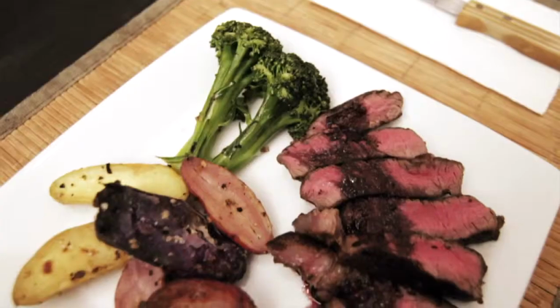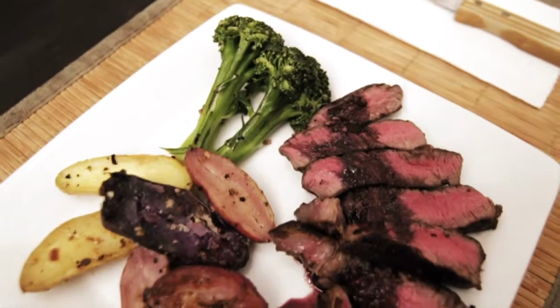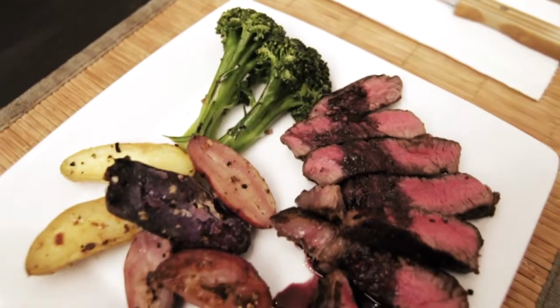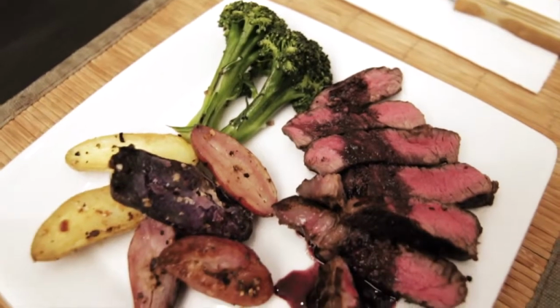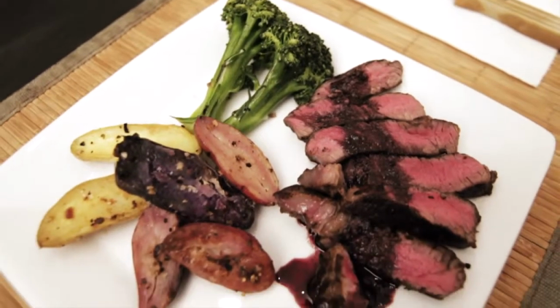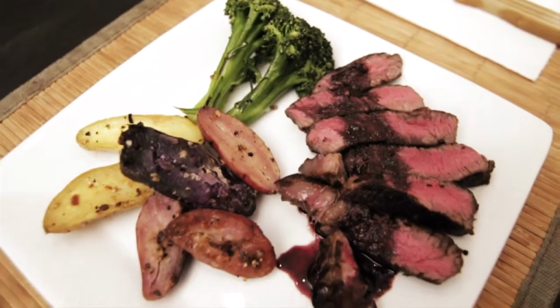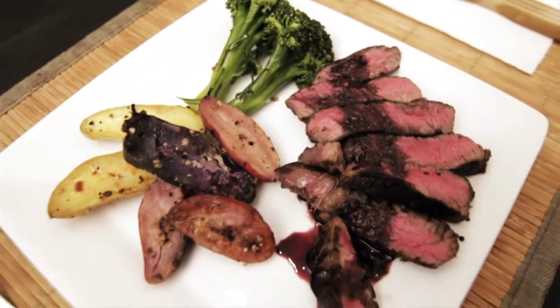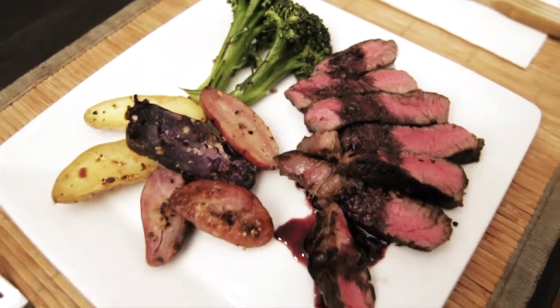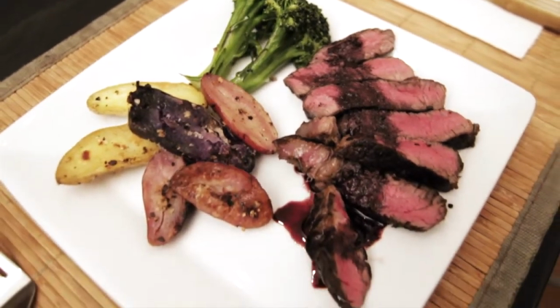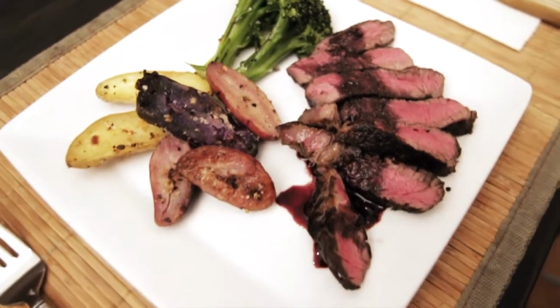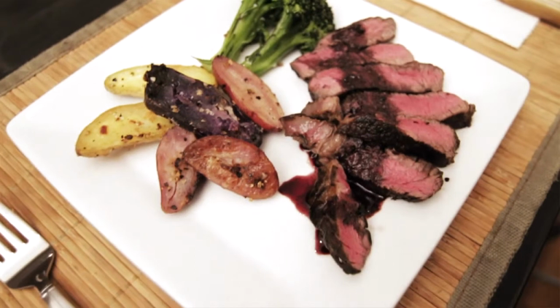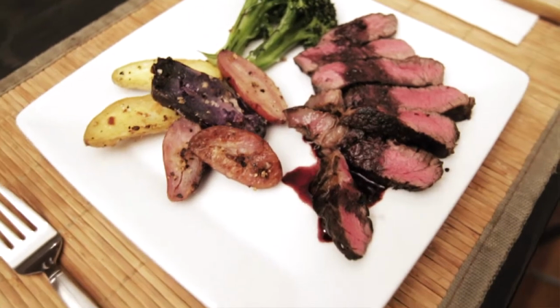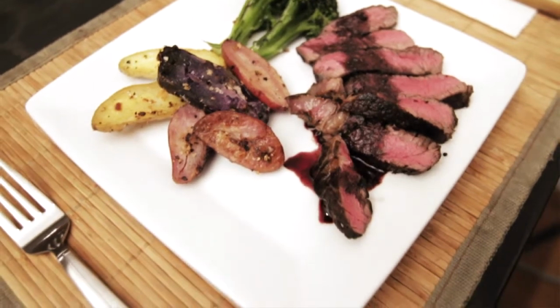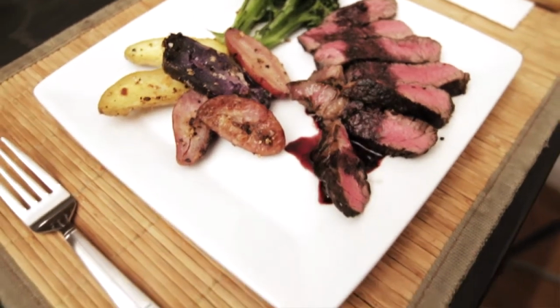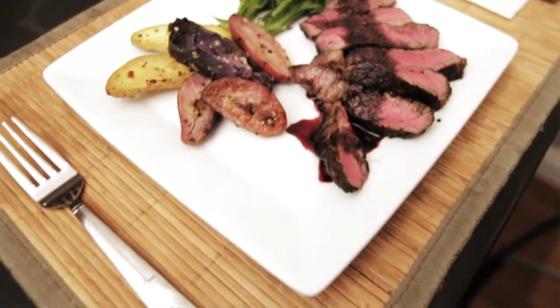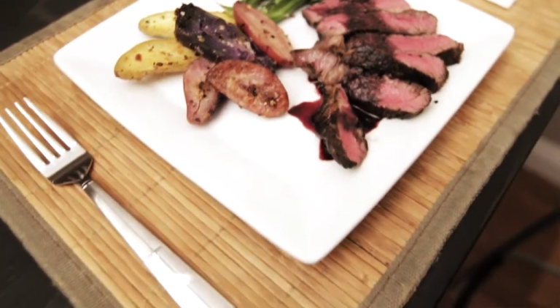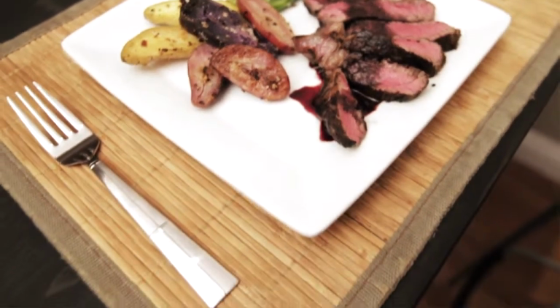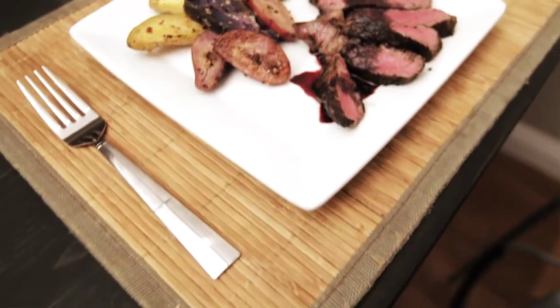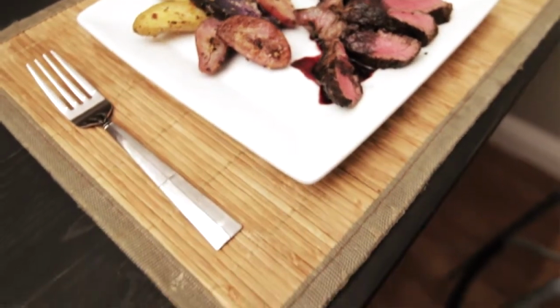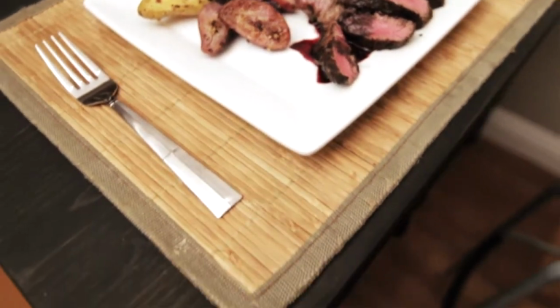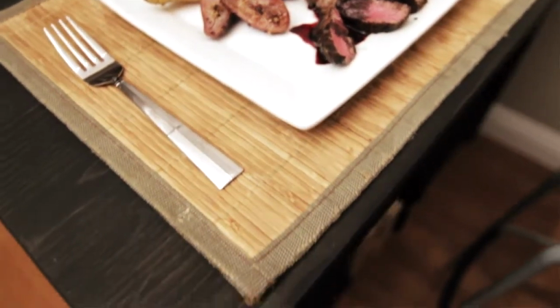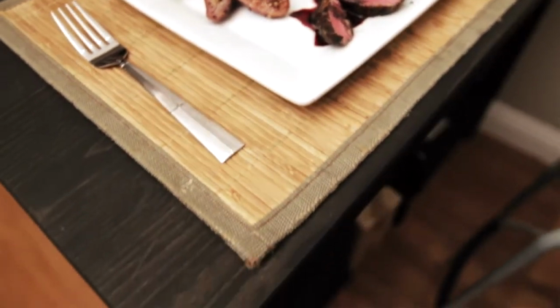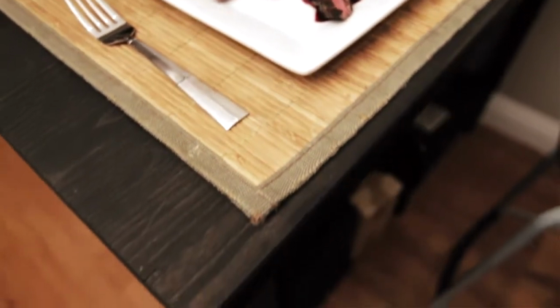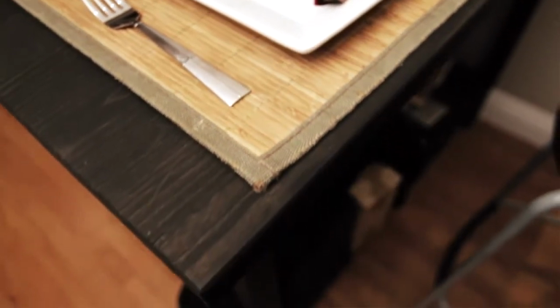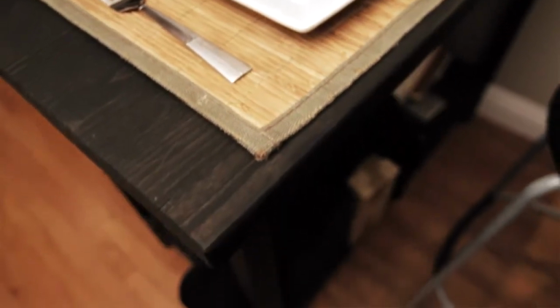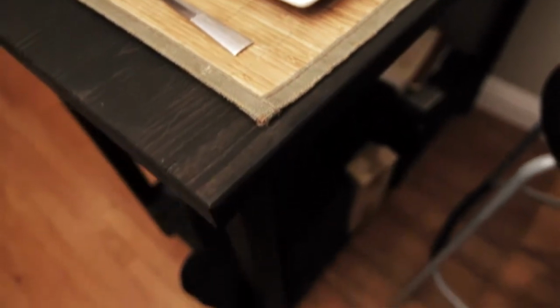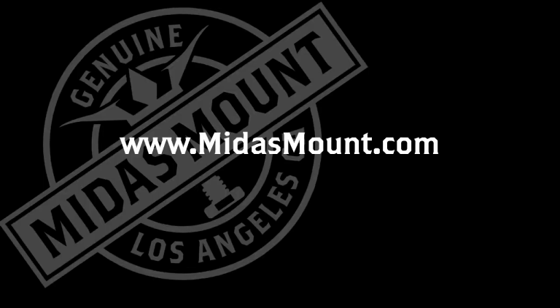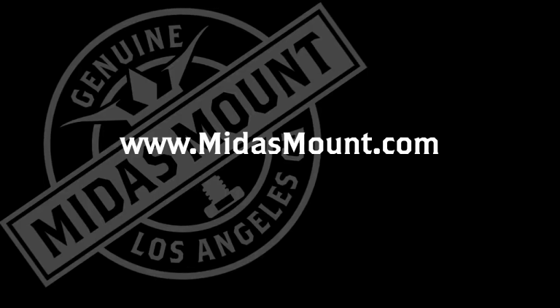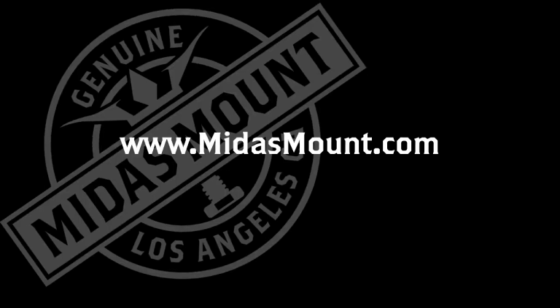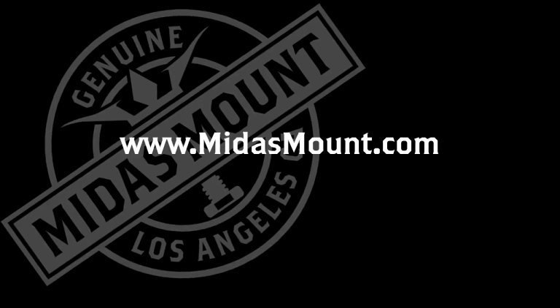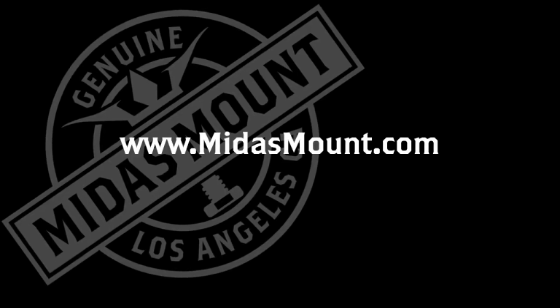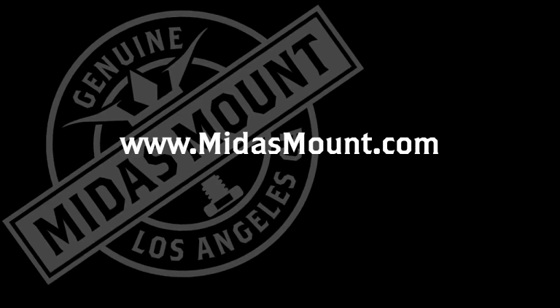We are plating the filet mignon with lemon and garlic broccoli and roasted fingerling potatoes. For more on the SnapFocus or our other camera support products, go to midasmount.com and we will see you in the next video.